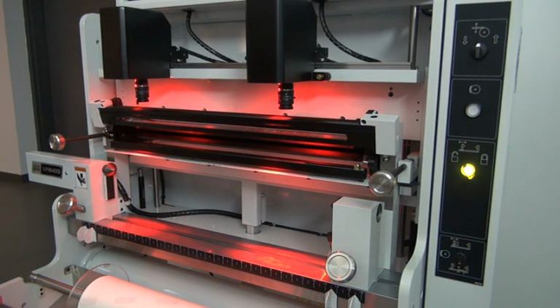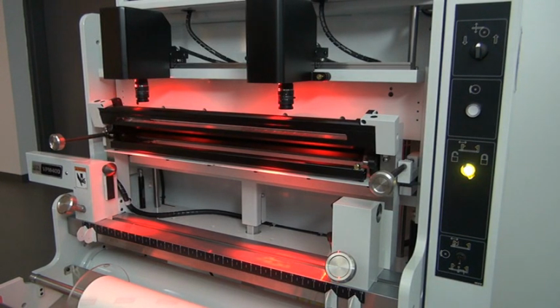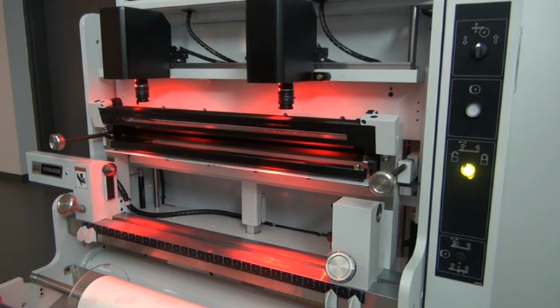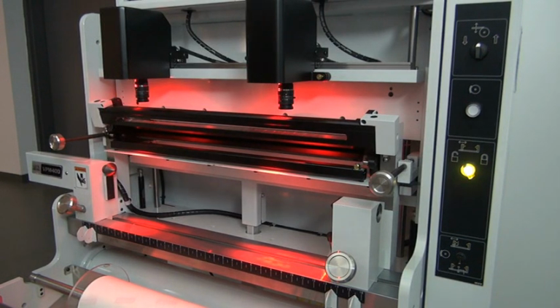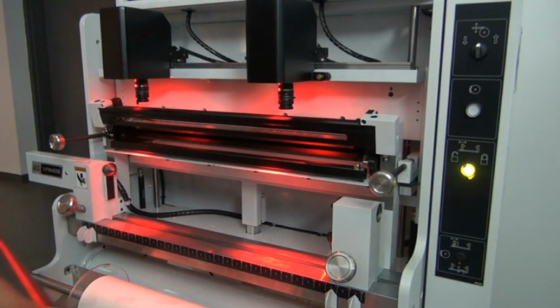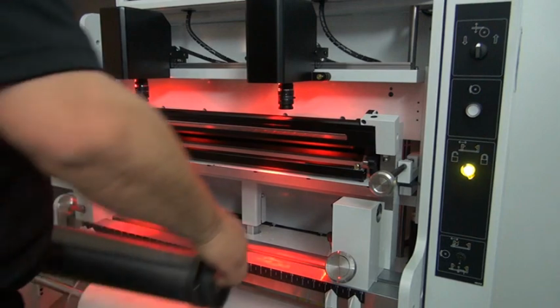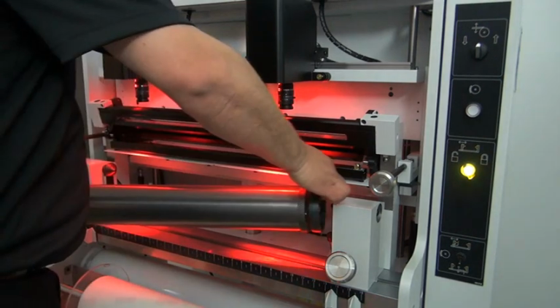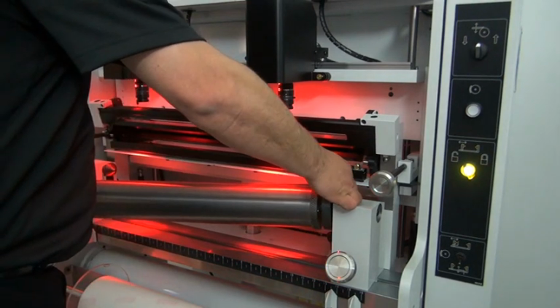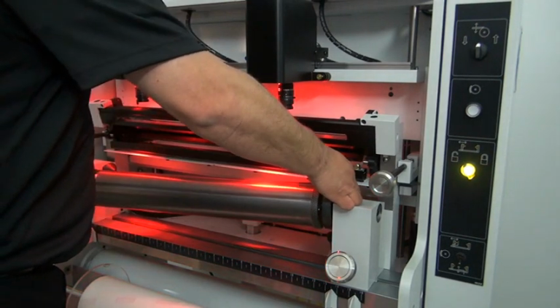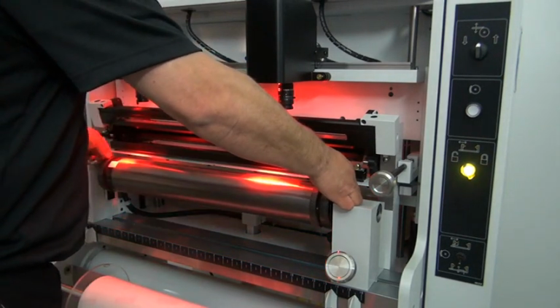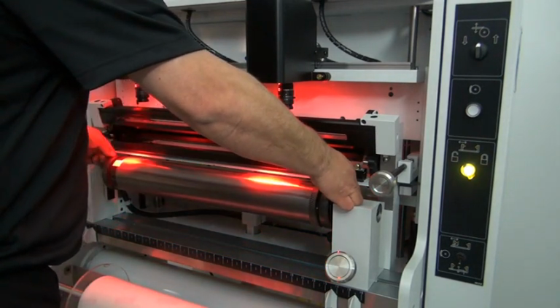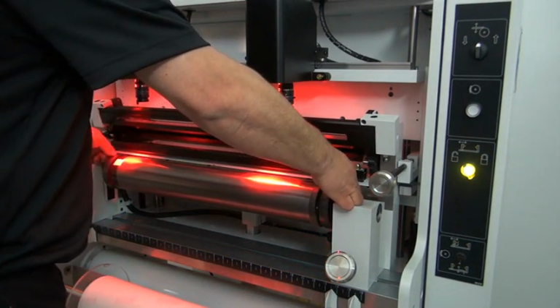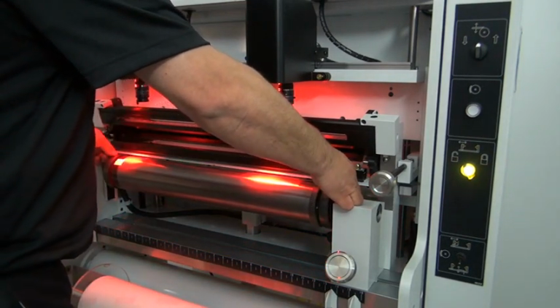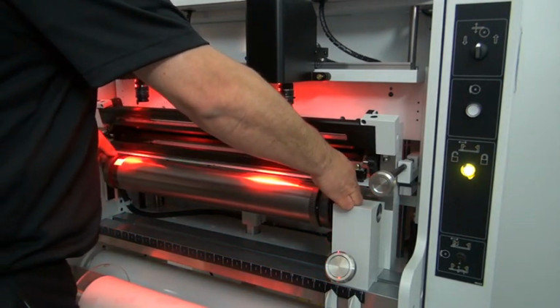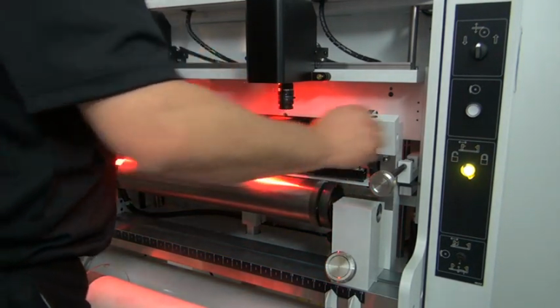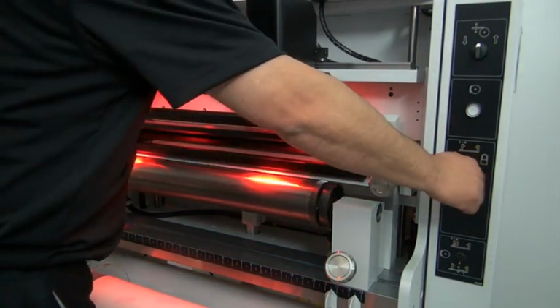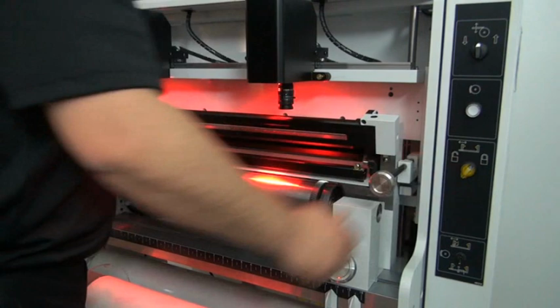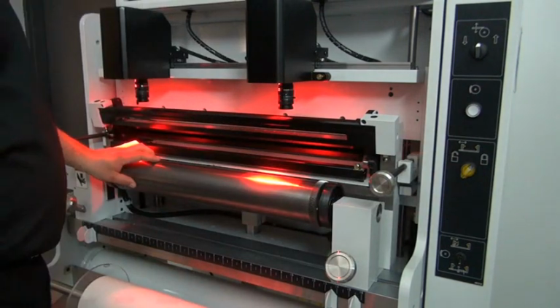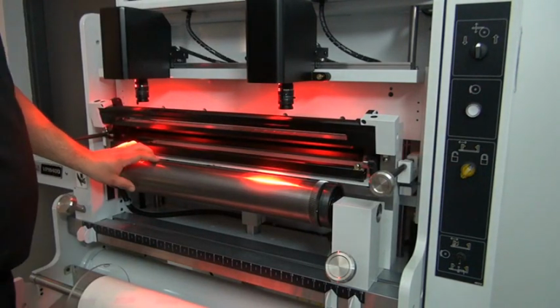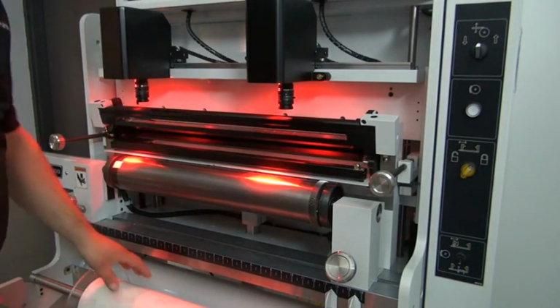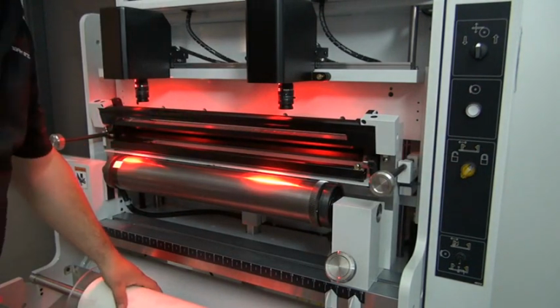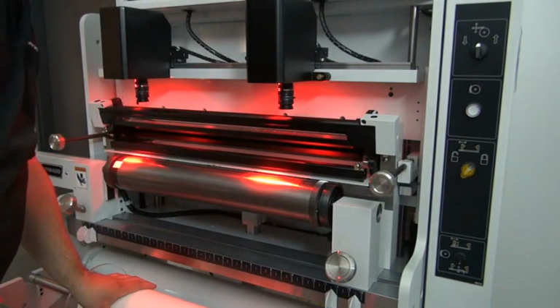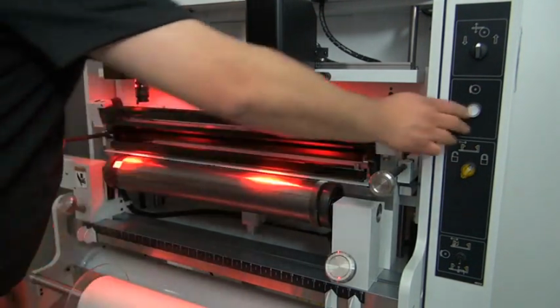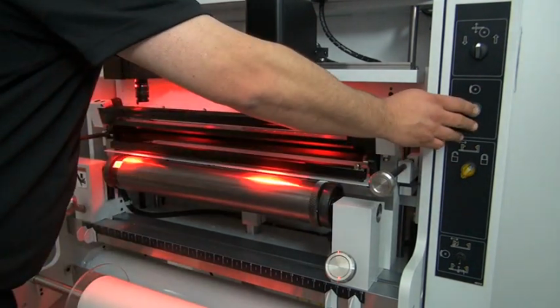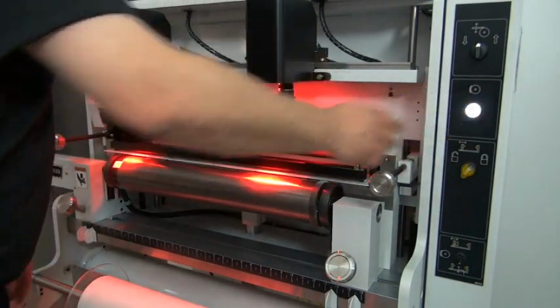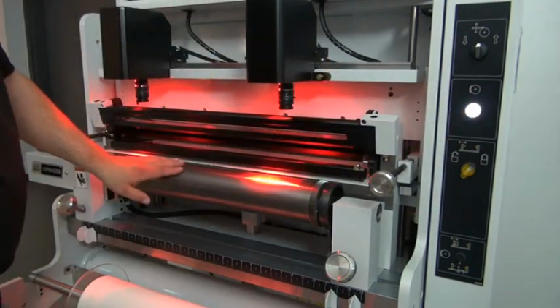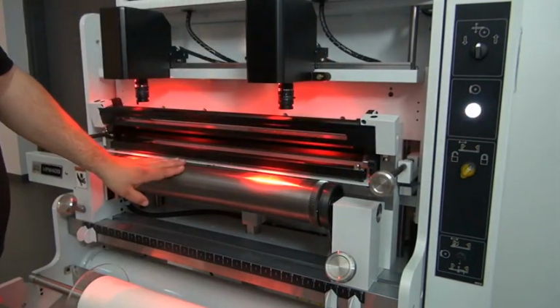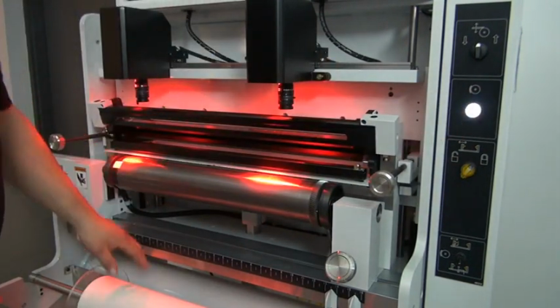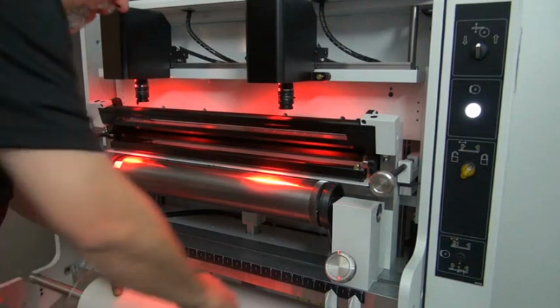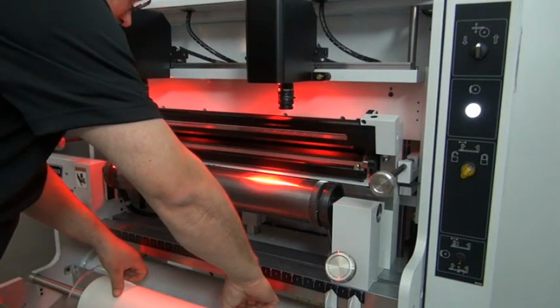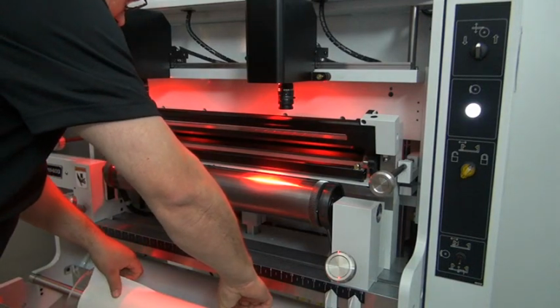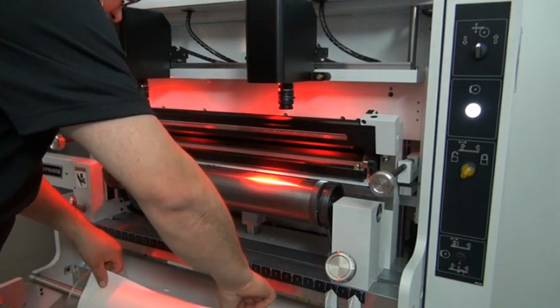I'm gonna put the plate roll in the jaws, step on the pedal to close the jaw, and lock the plate roll in place. Next, I'm gonna lock the plate roll so it will not rotate while I put the plate mounting tape on.